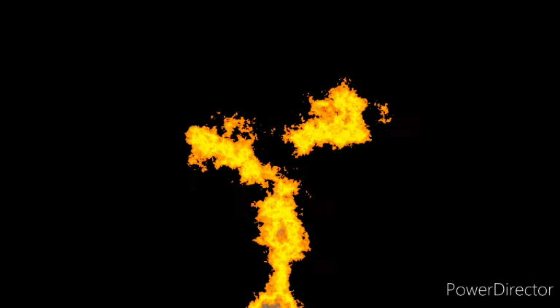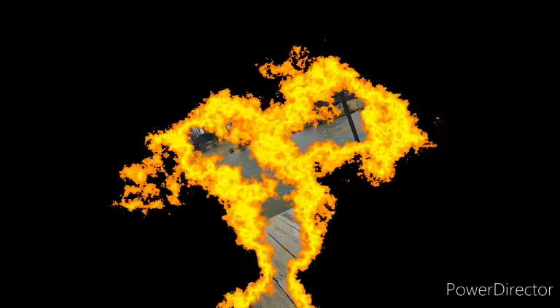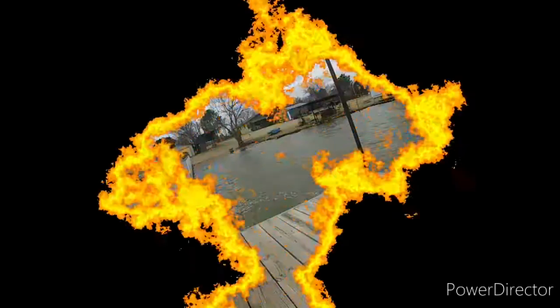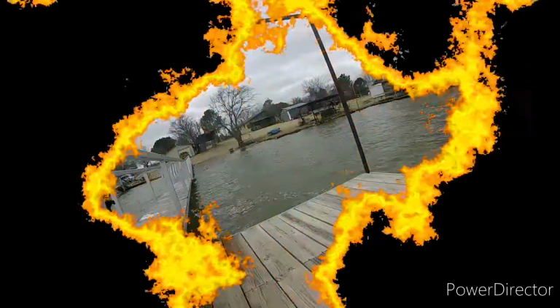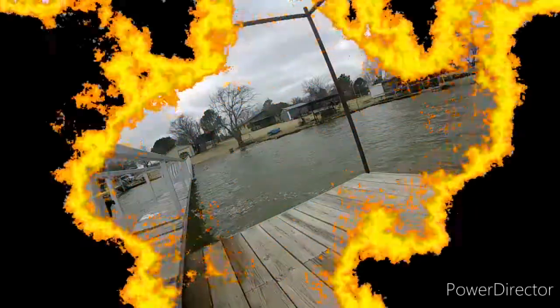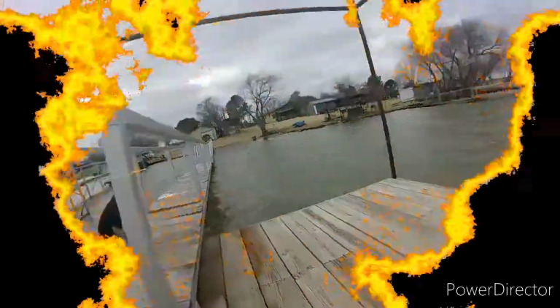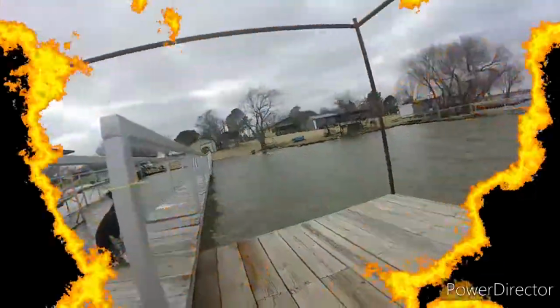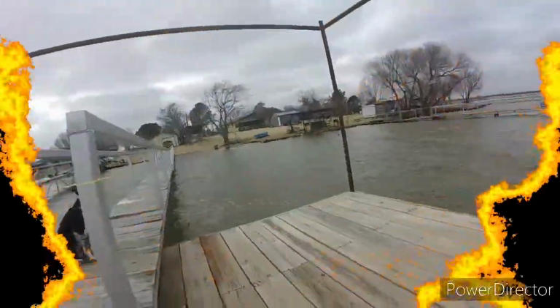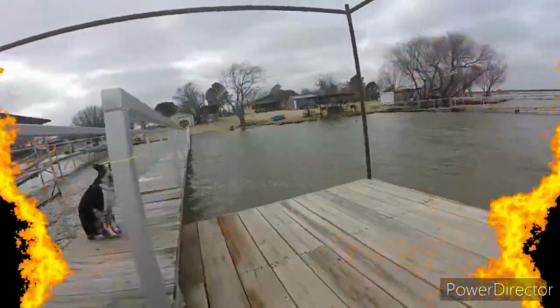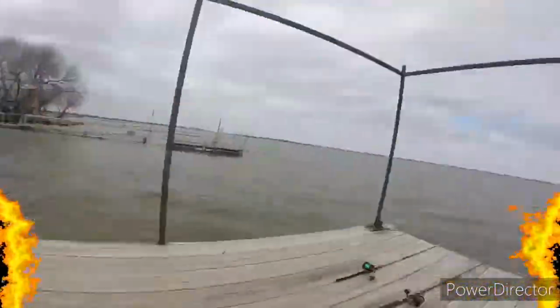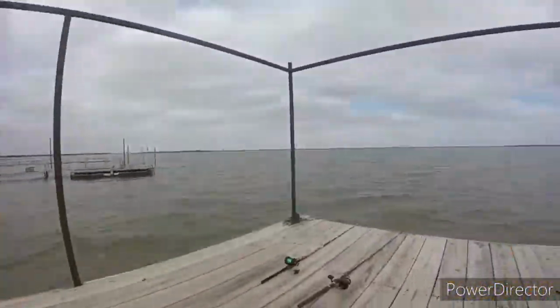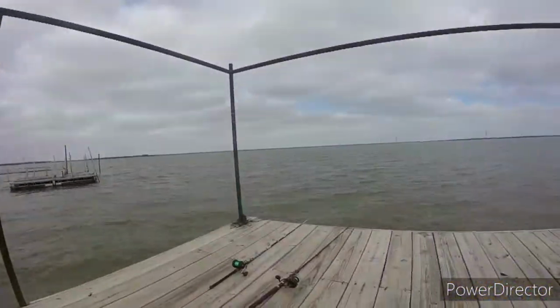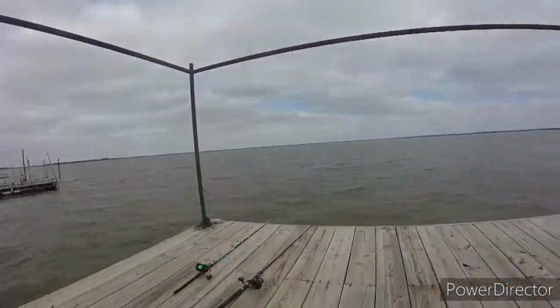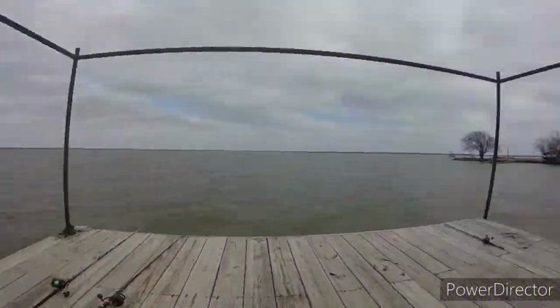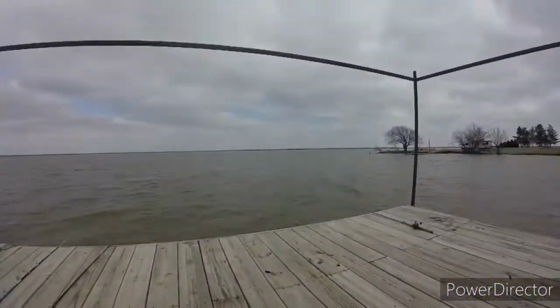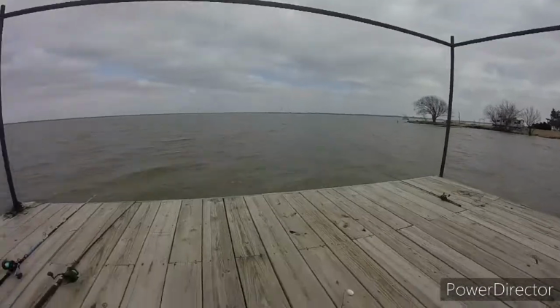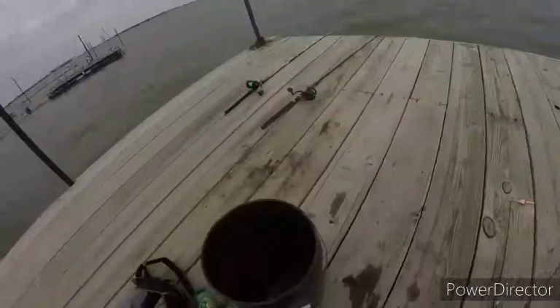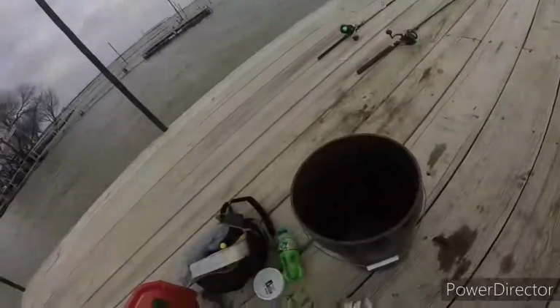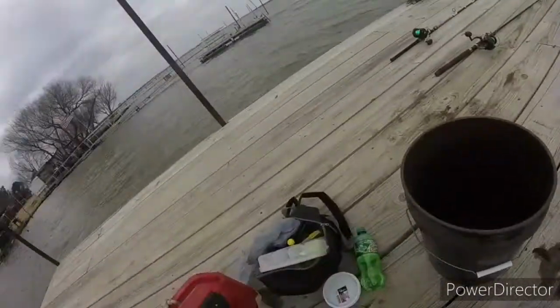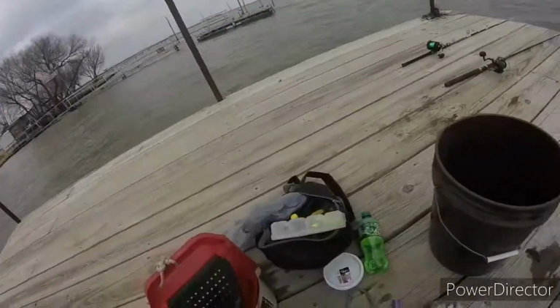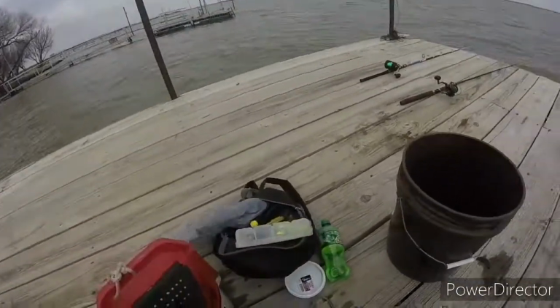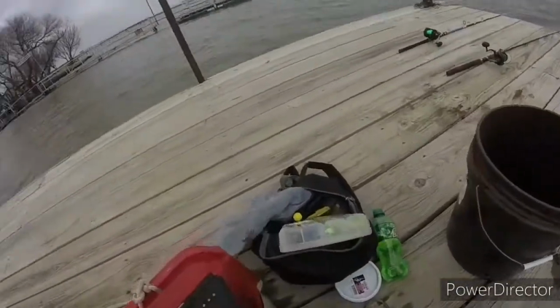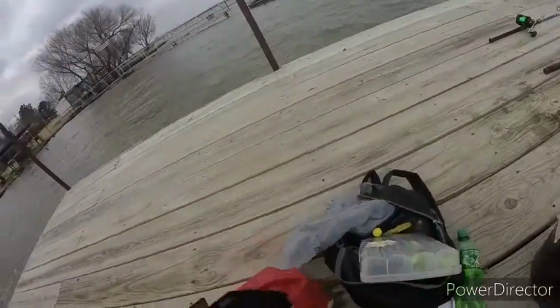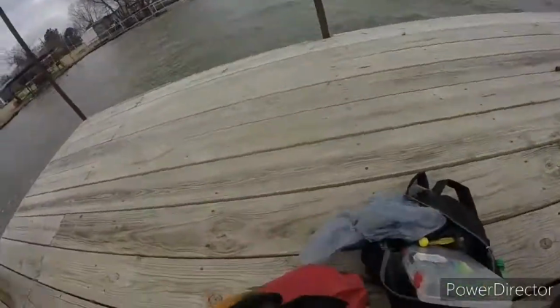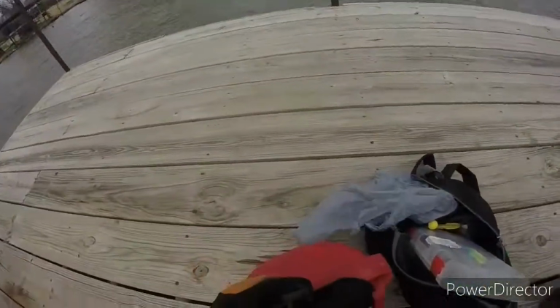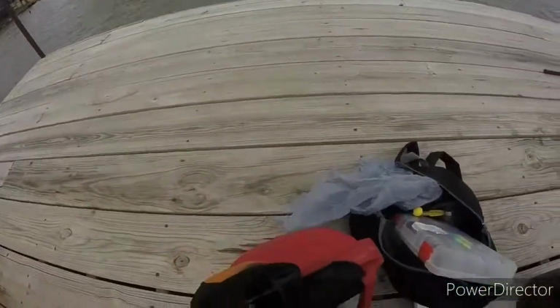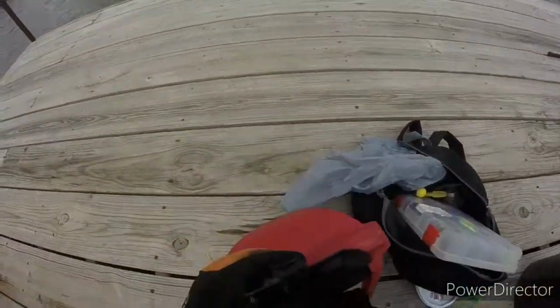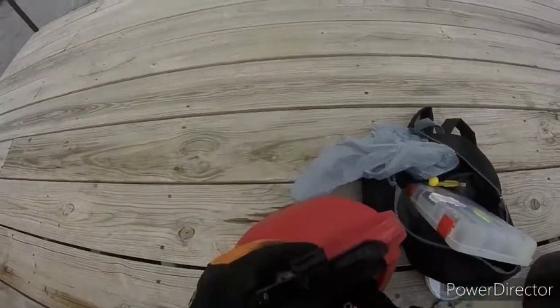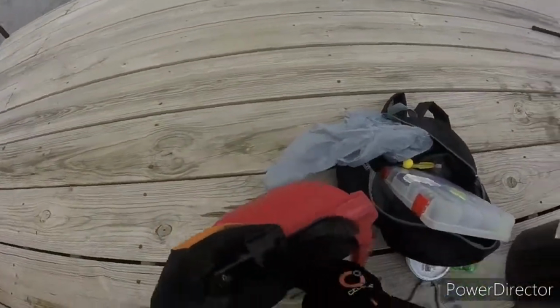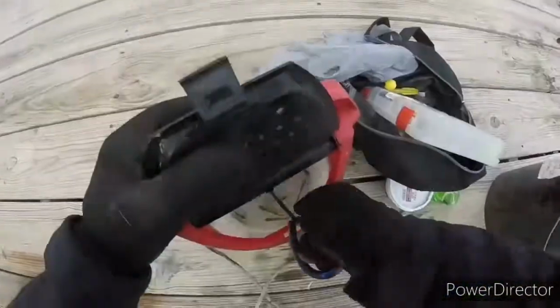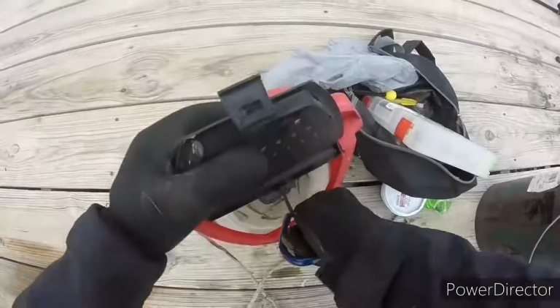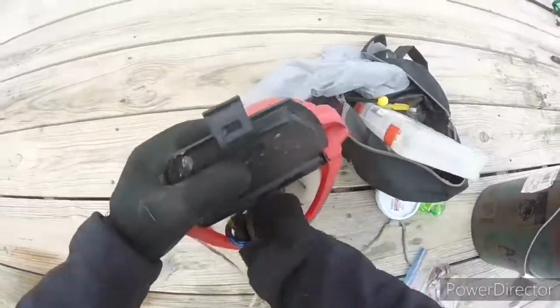Today we're going to be fishing on the west side of Lake Arrowhead at a friend's lake house. There is a state park and a public boat ramp on the west side of this lake, so it's open to the public at all times.